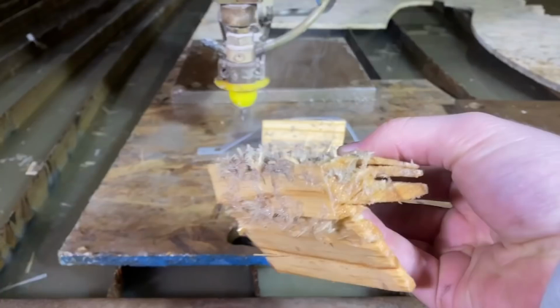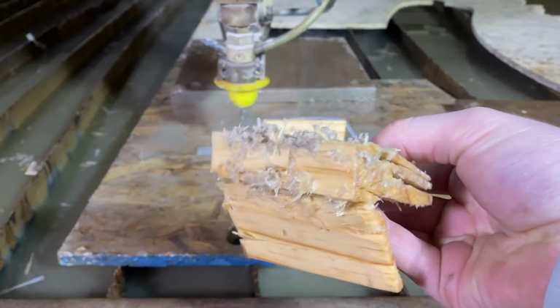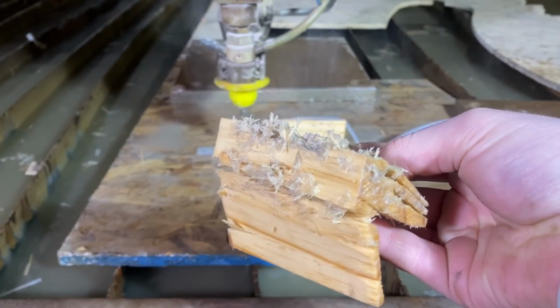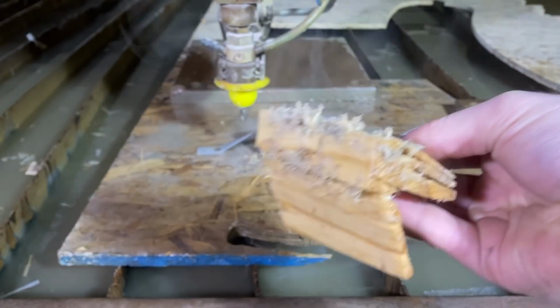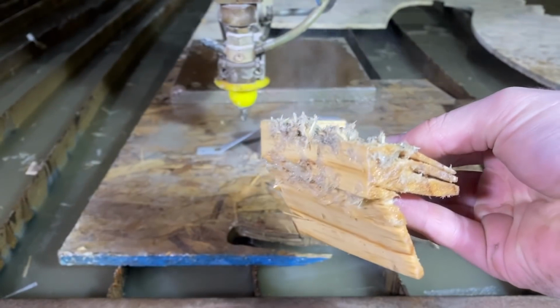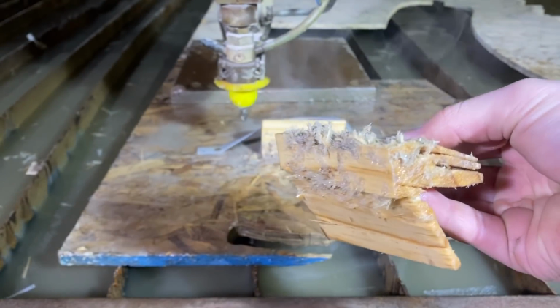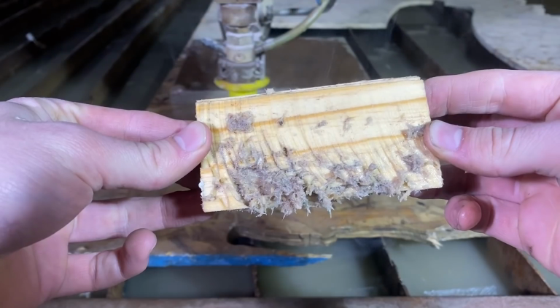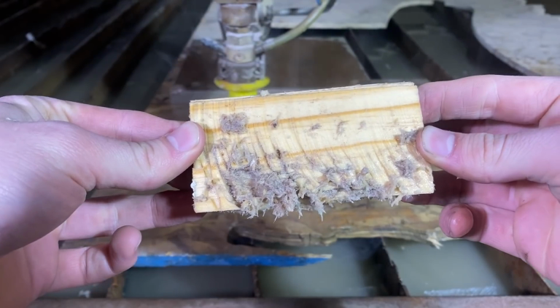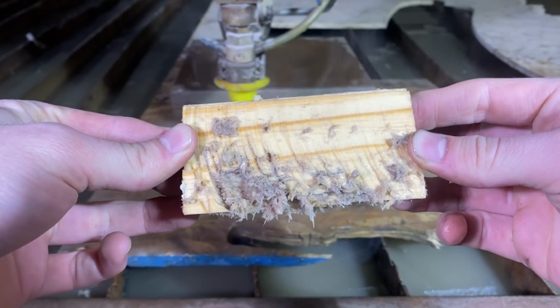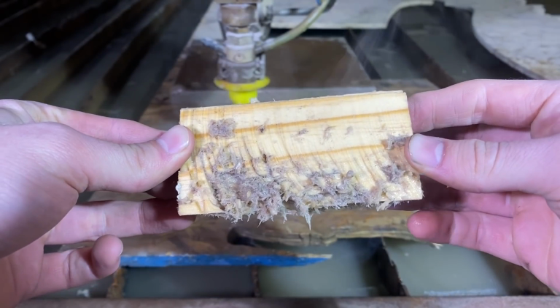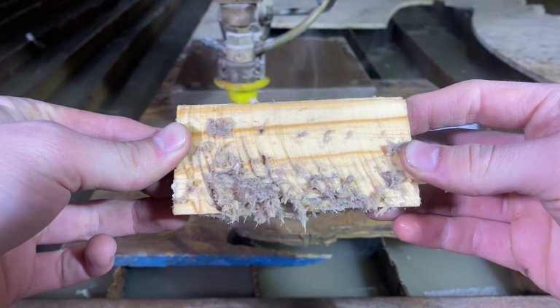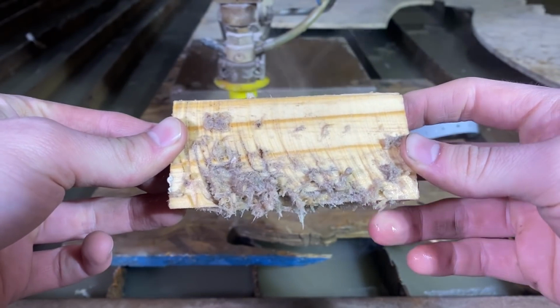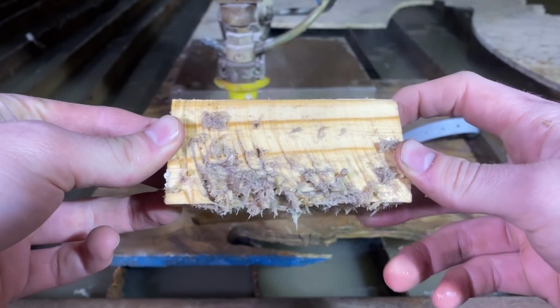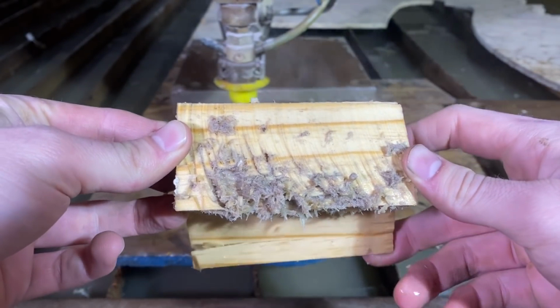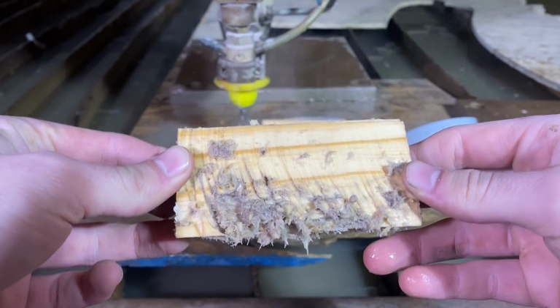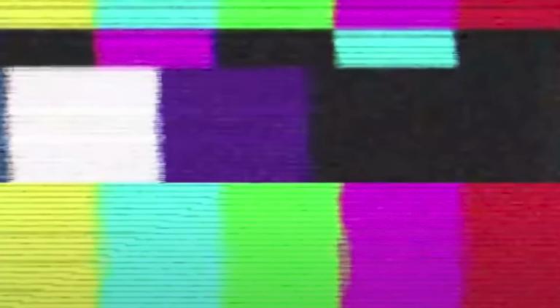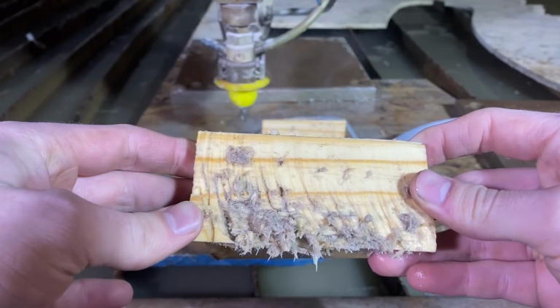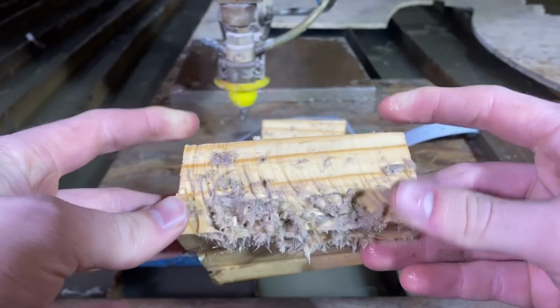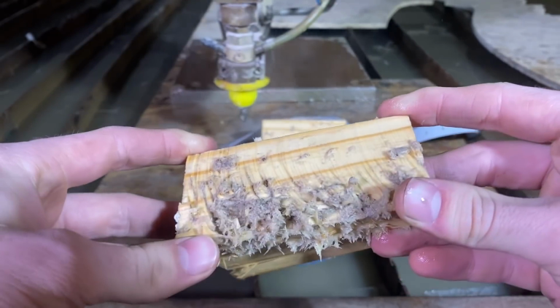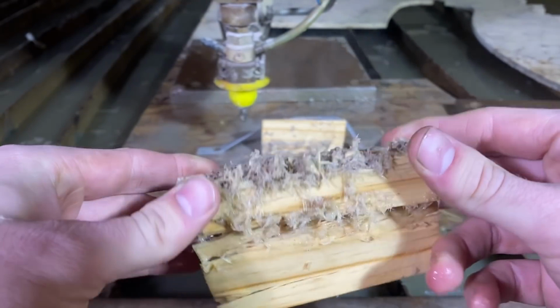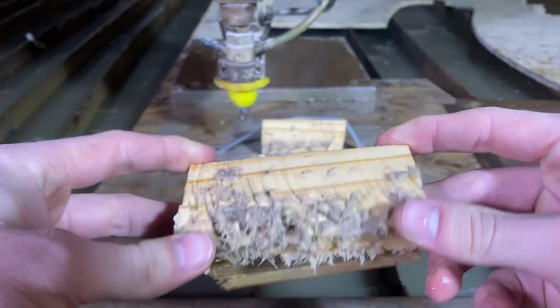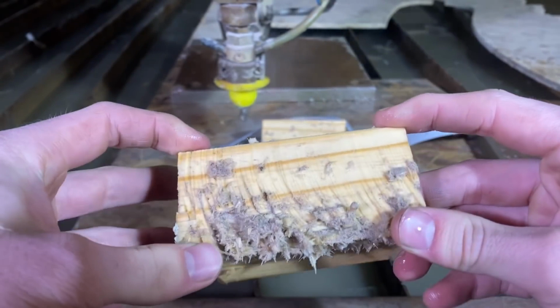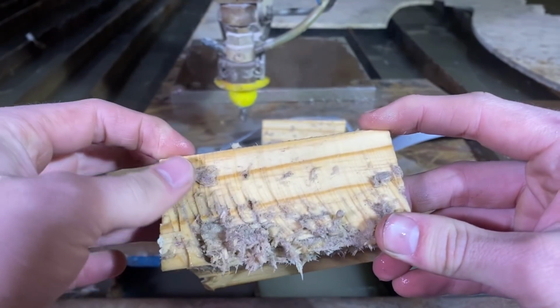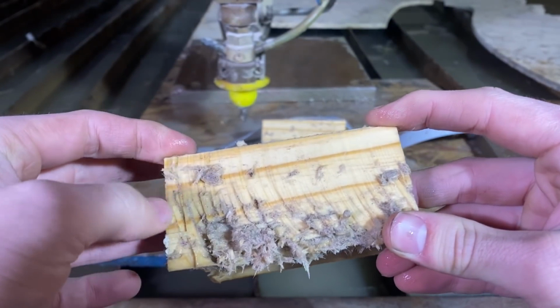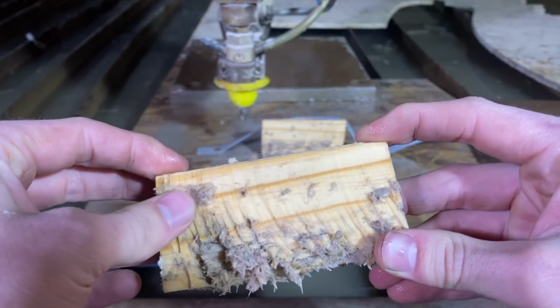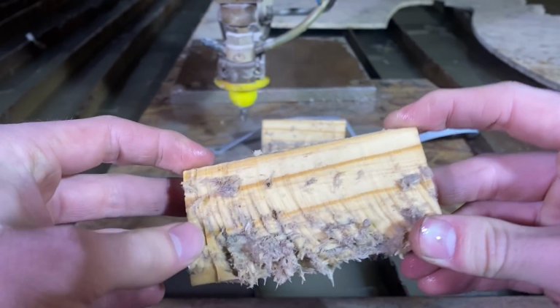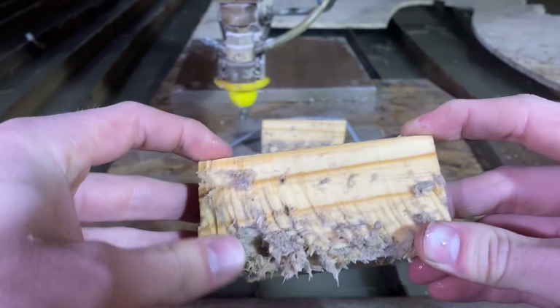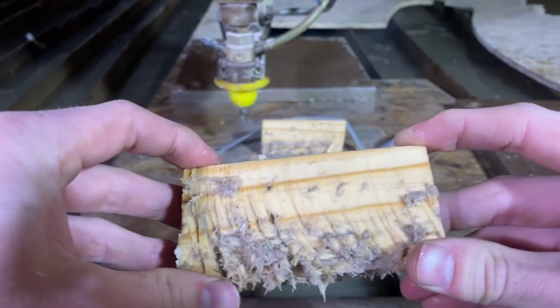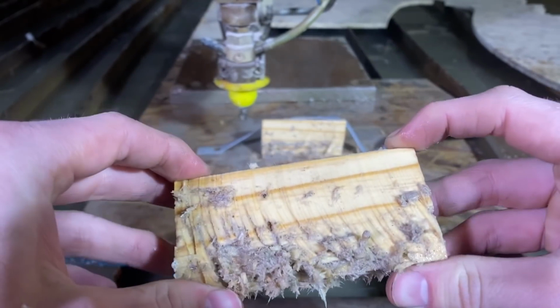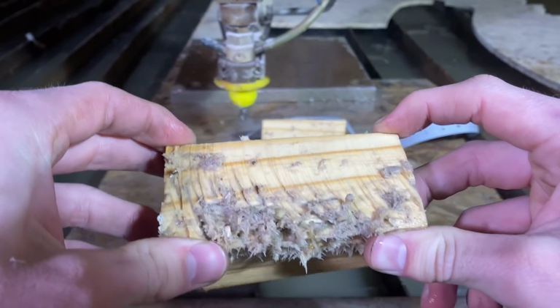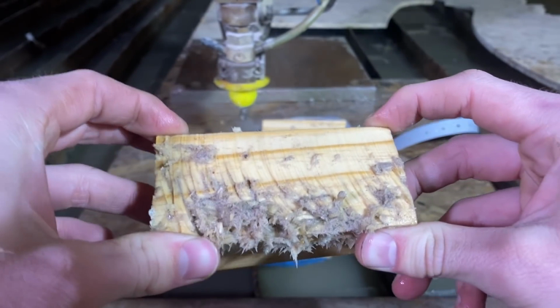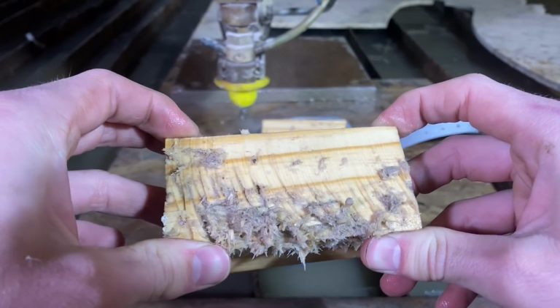That was with the abrasive turned on and the cut quality is pretty terrible, but it cut. So that's right about what we're looking for.